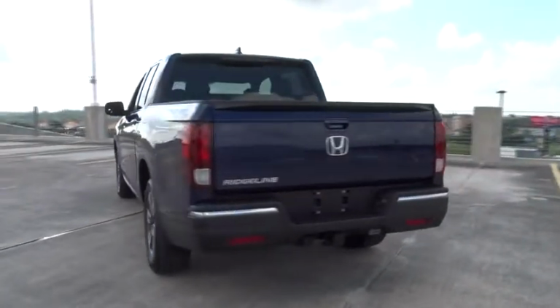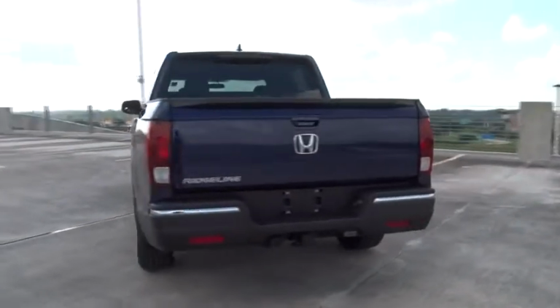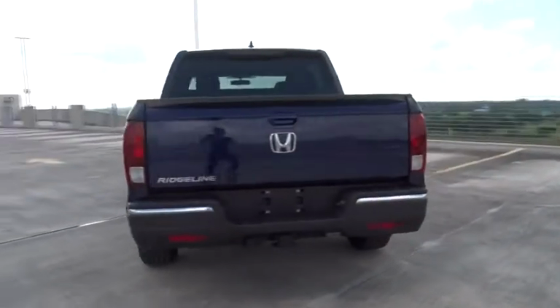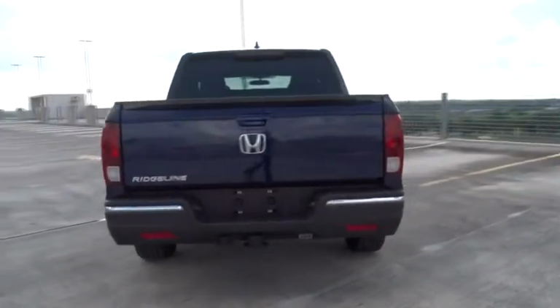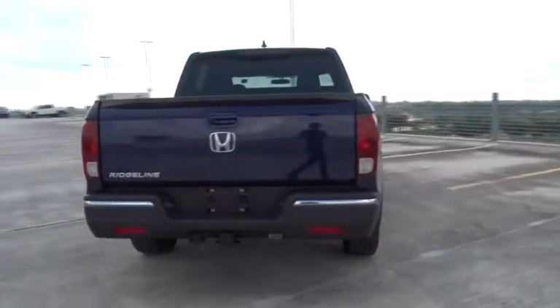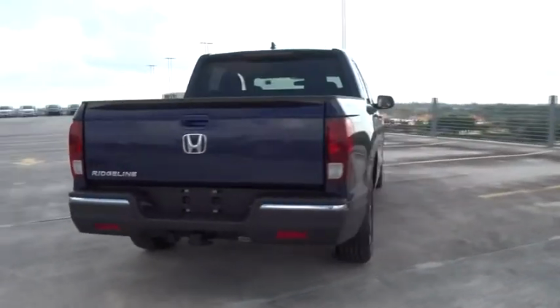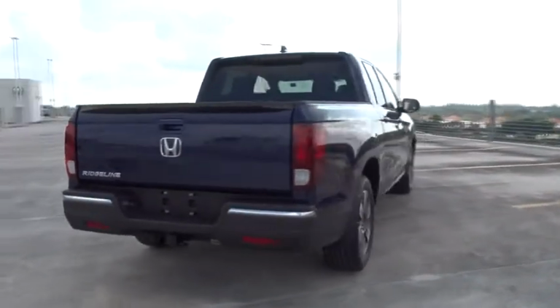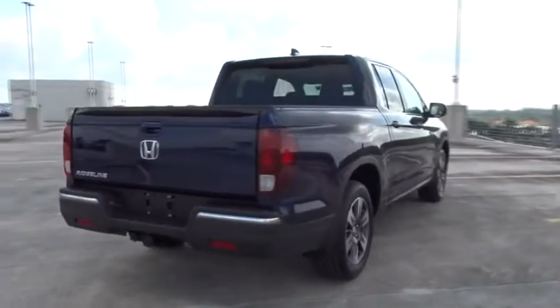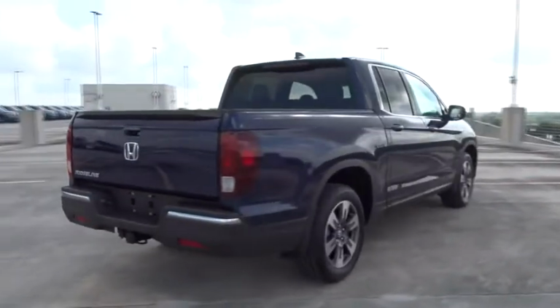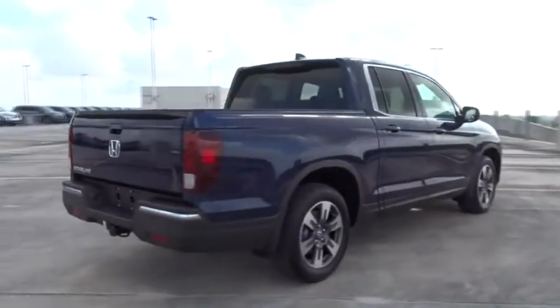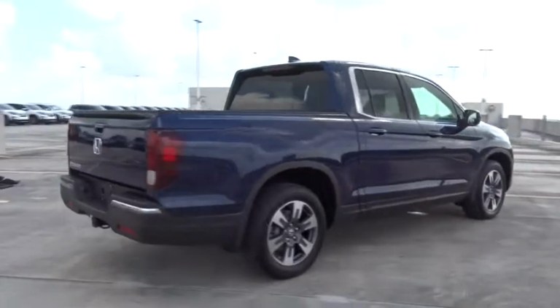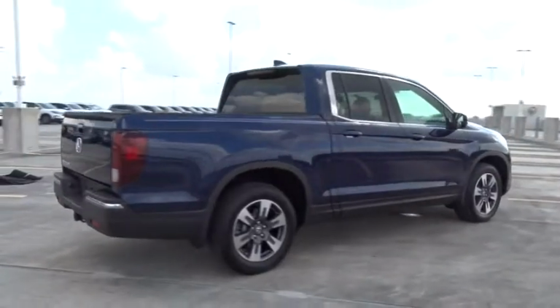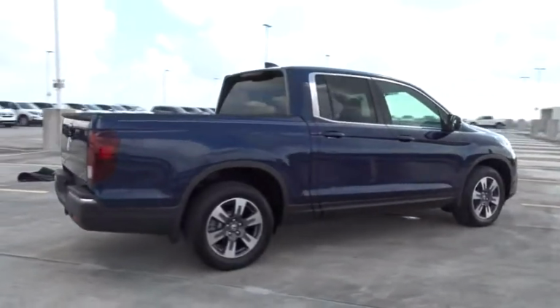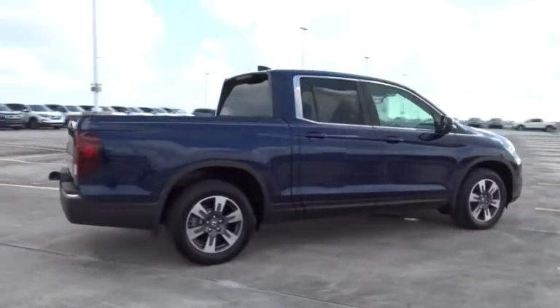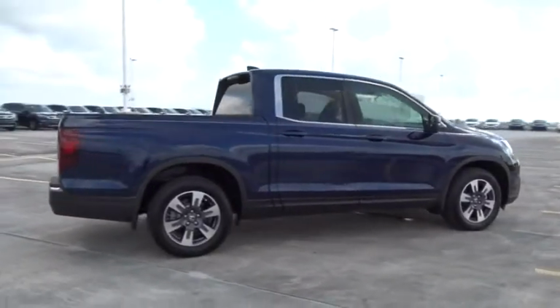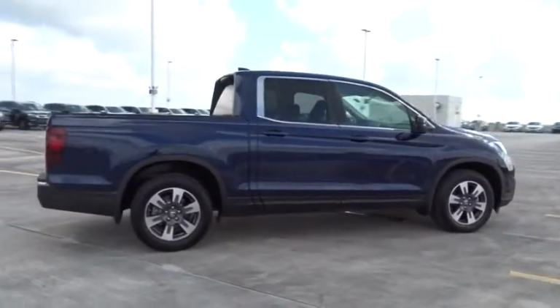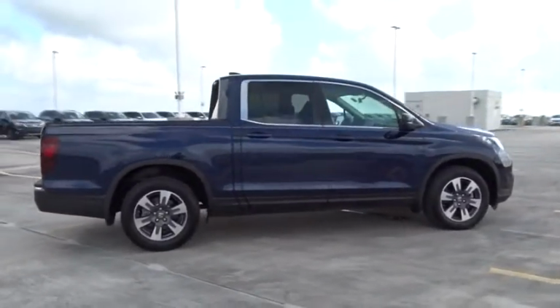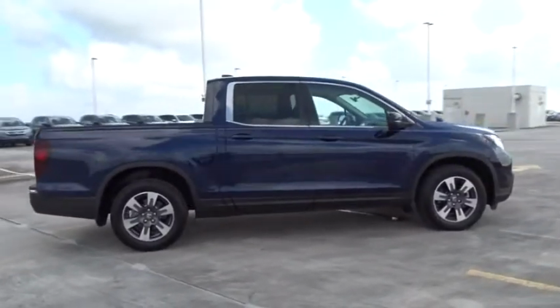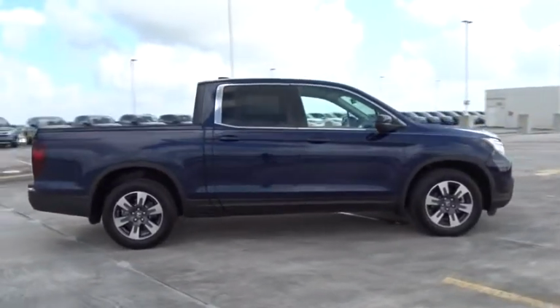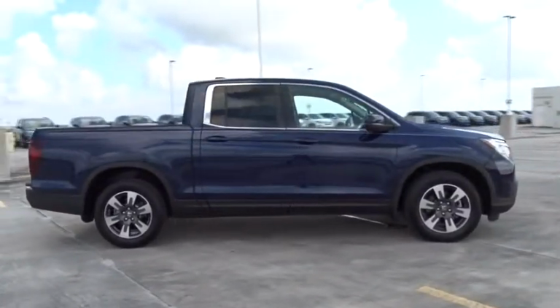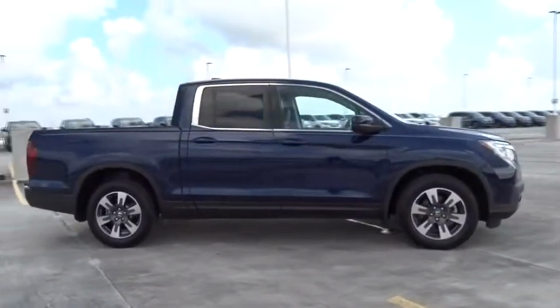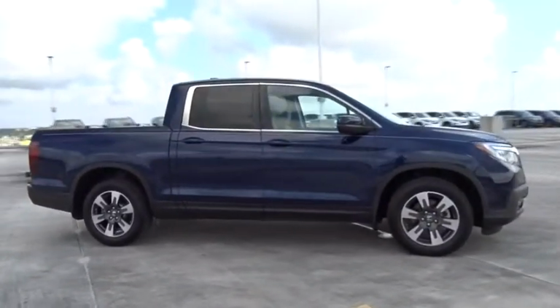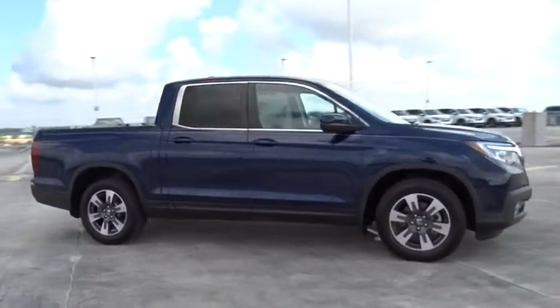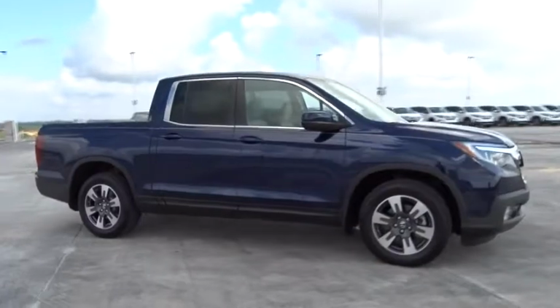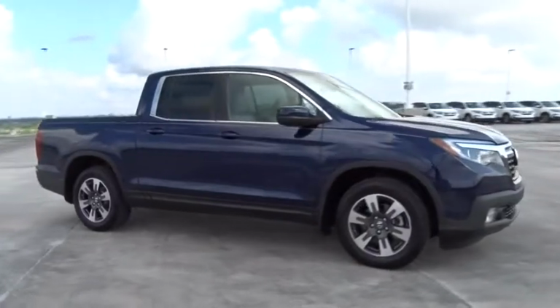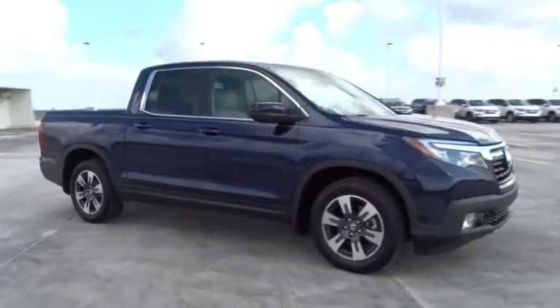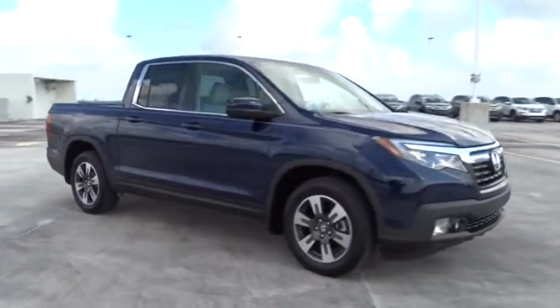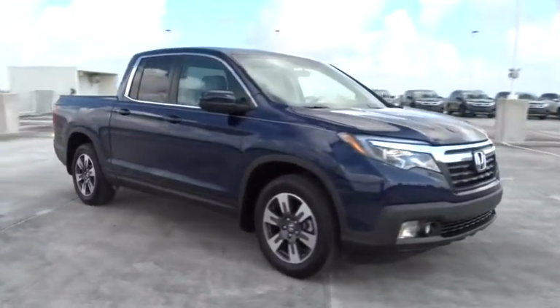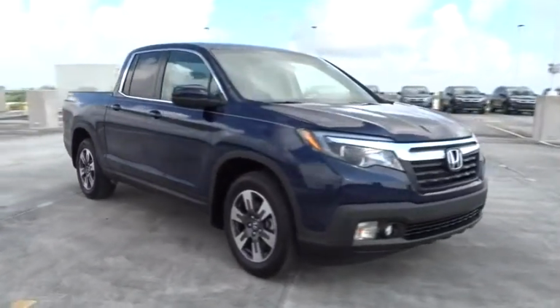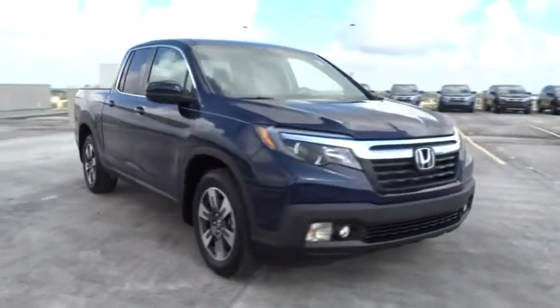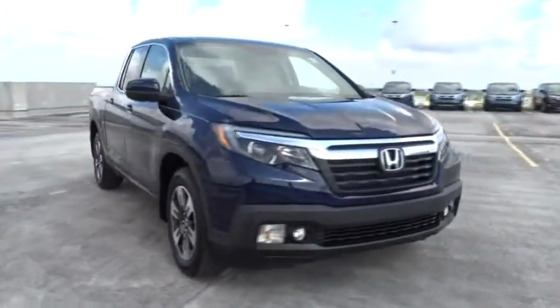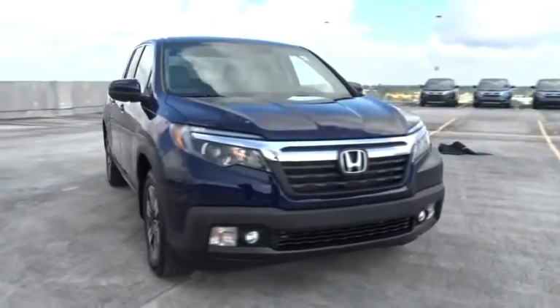This vehicle has less than 15,000 miles. Here are some of this vehicle's great options: backup camera, leather-wrapped steering wheel. Wouldn't you look great in this vehicle? Stop in today and see for yourself.